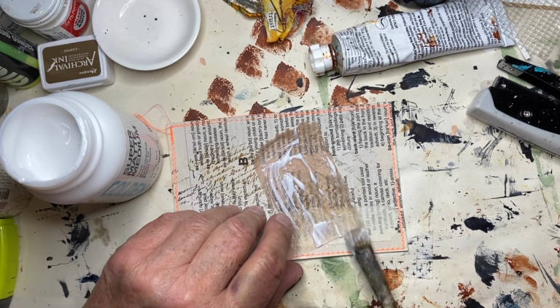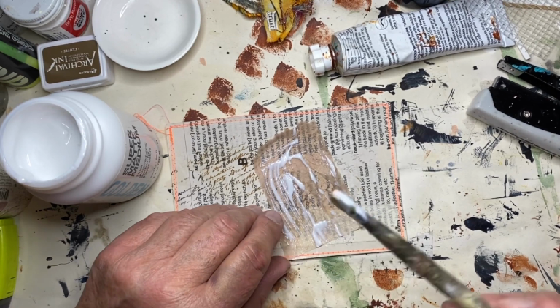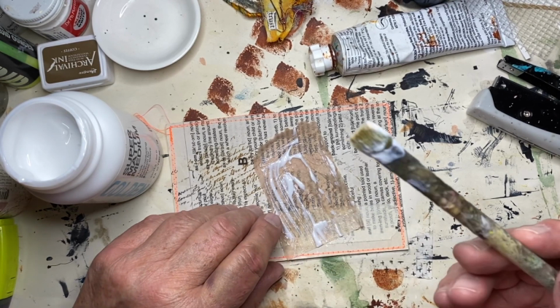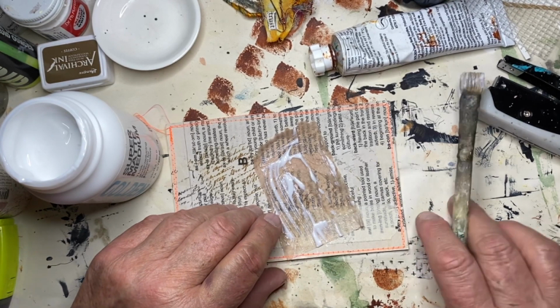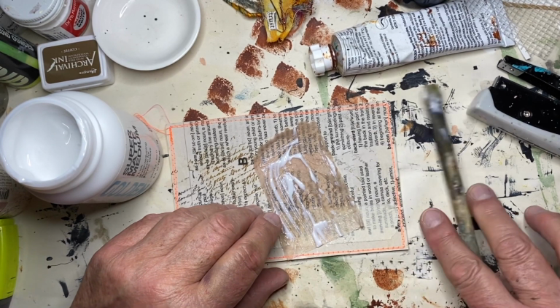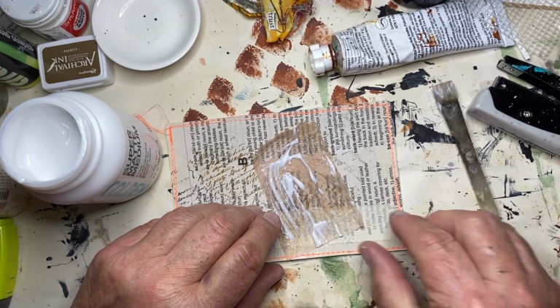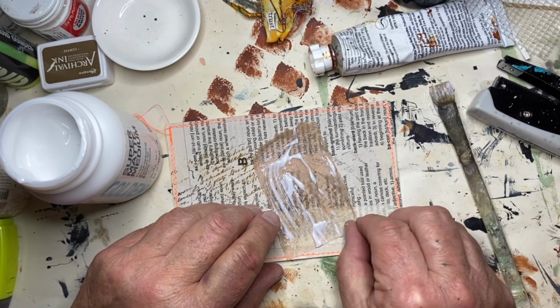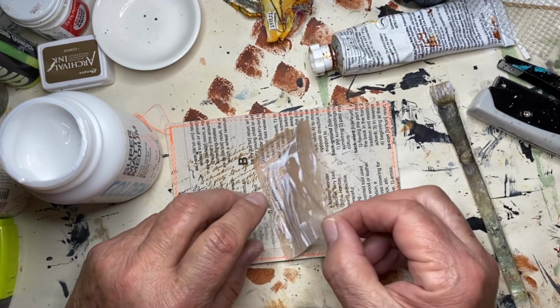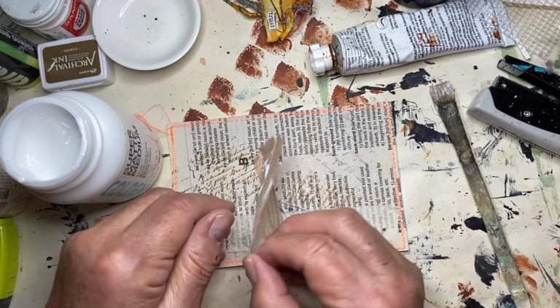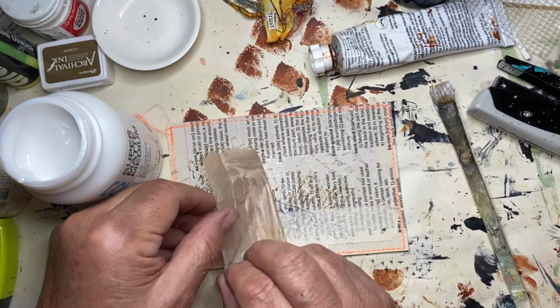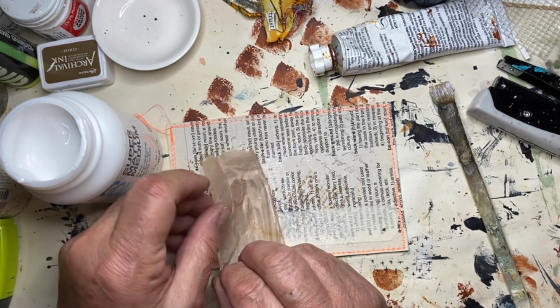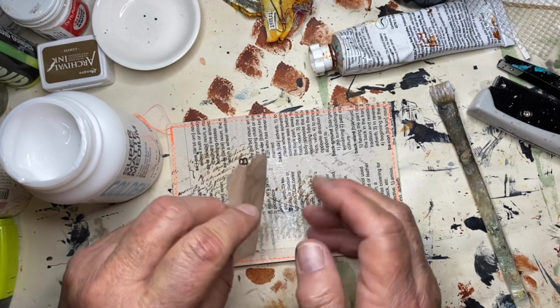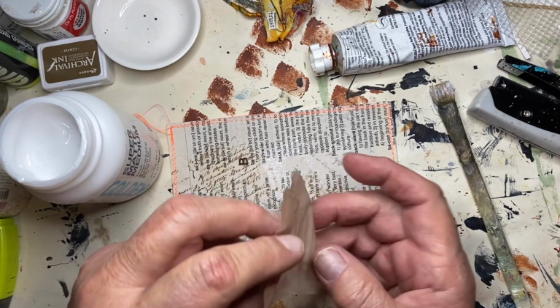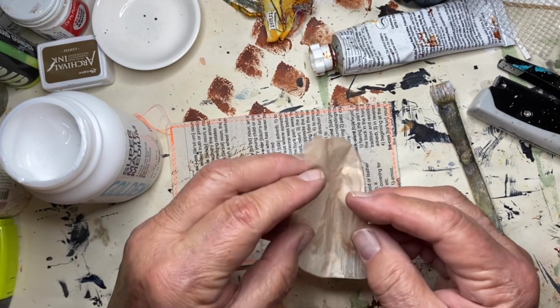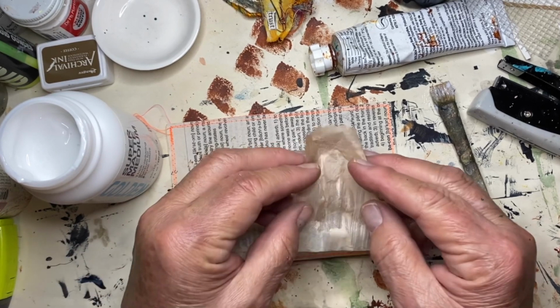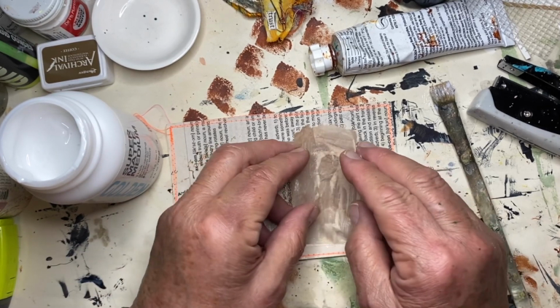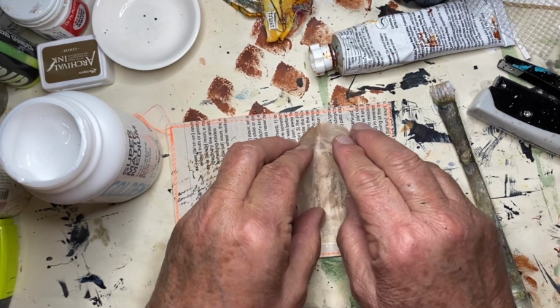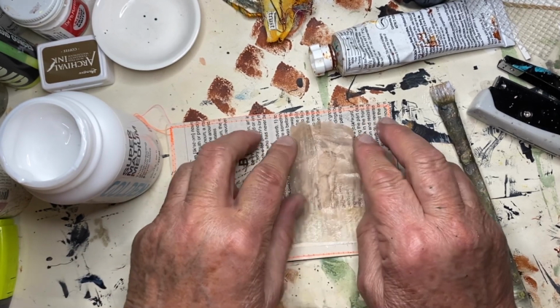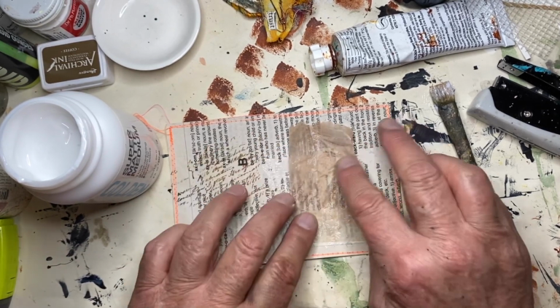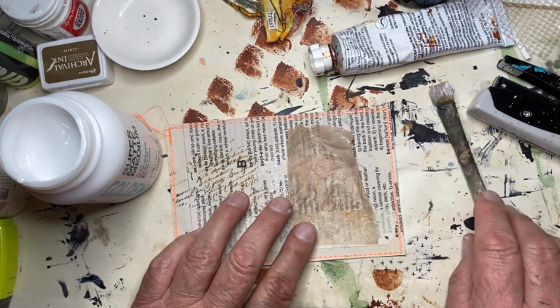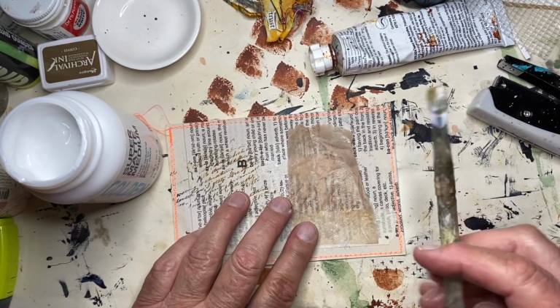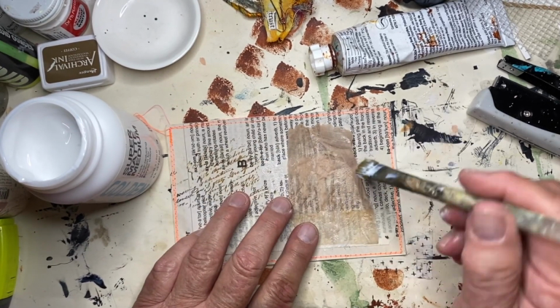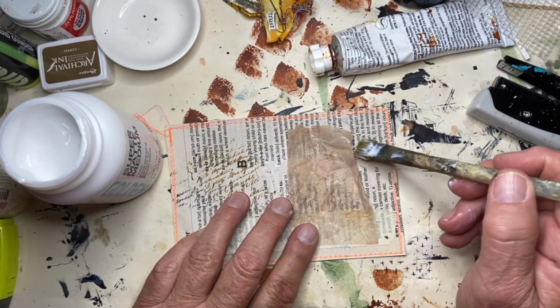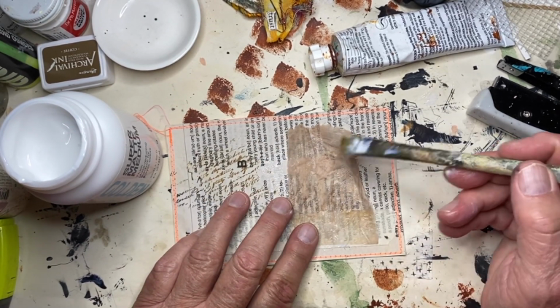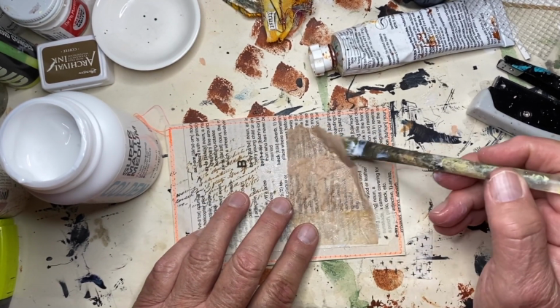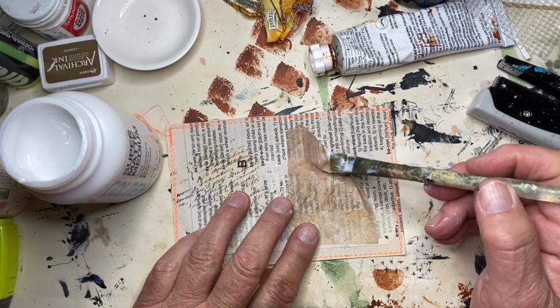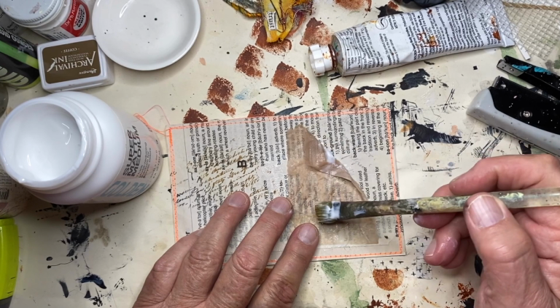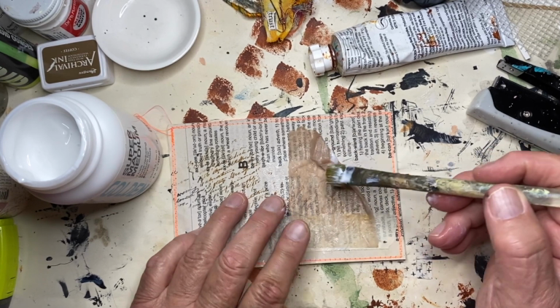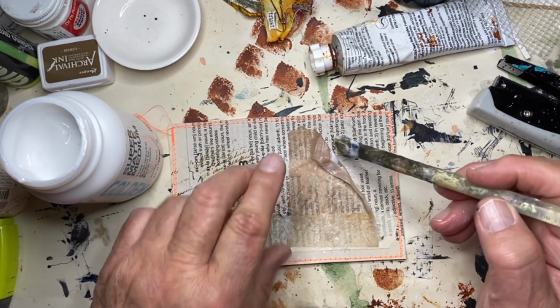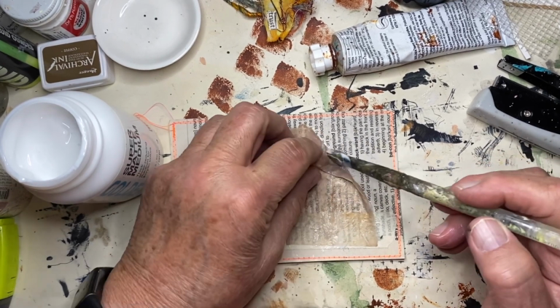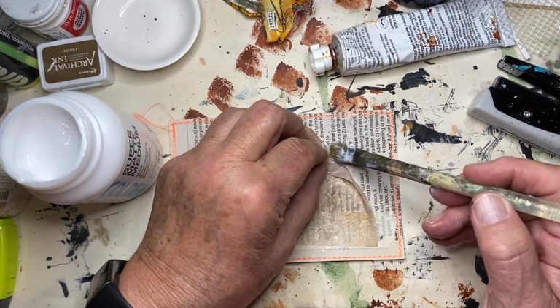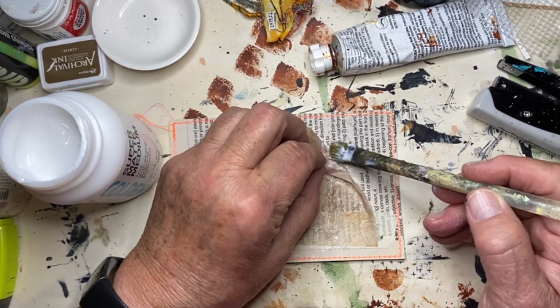I've got a really old brush here that's pretty ratty. I'm going to try to get that fold out.